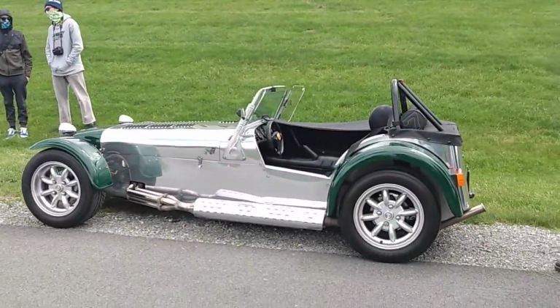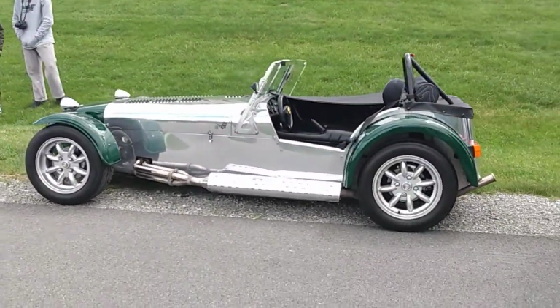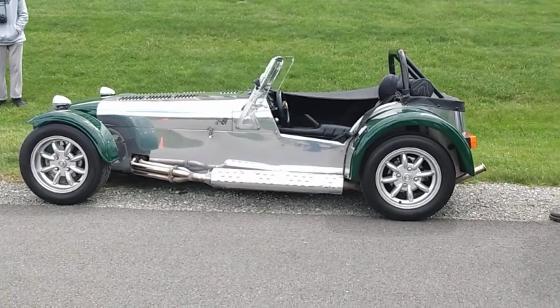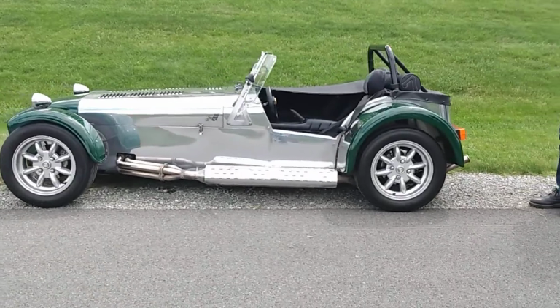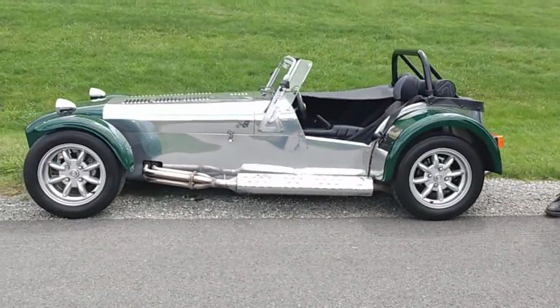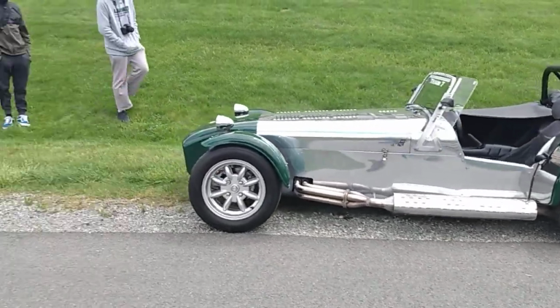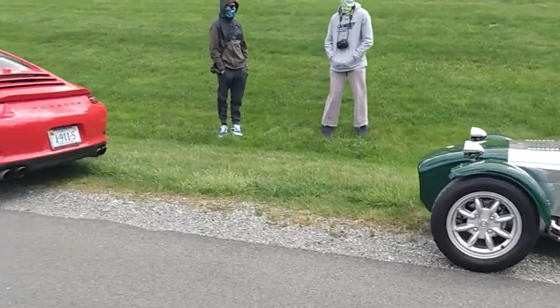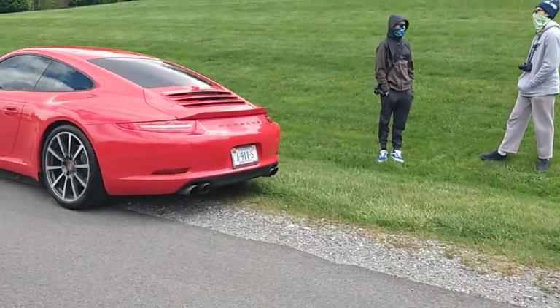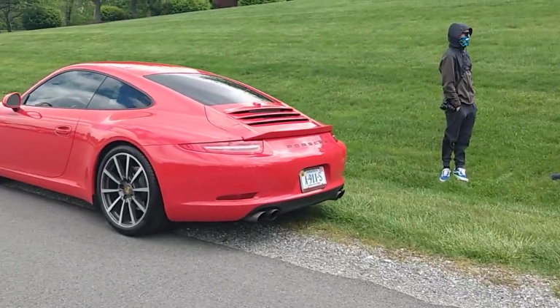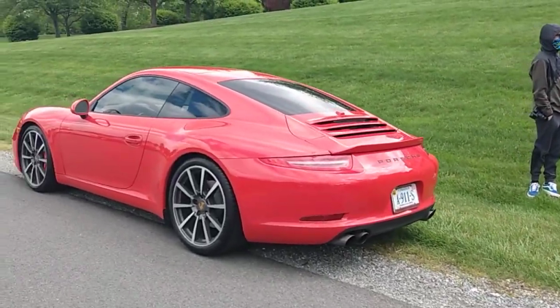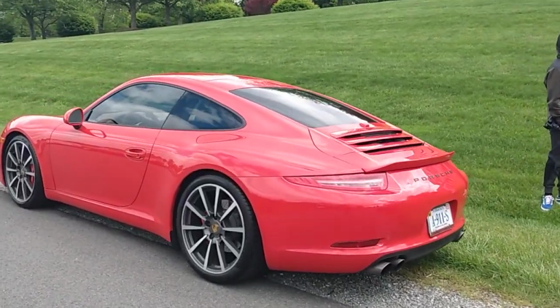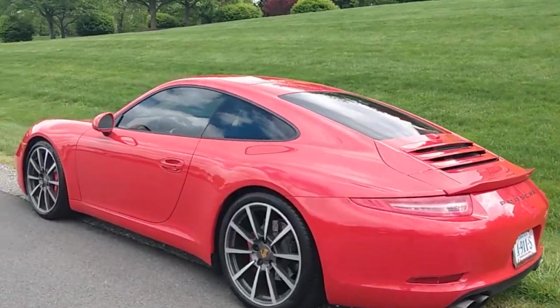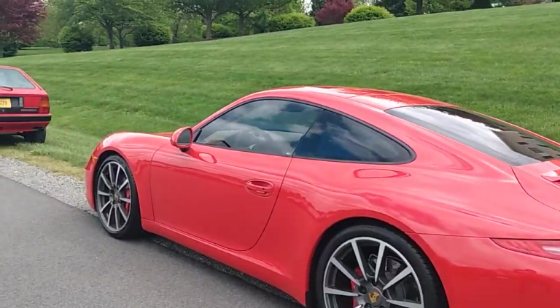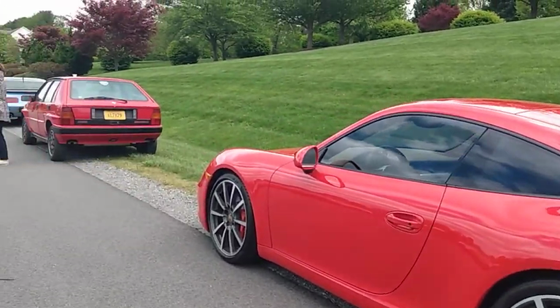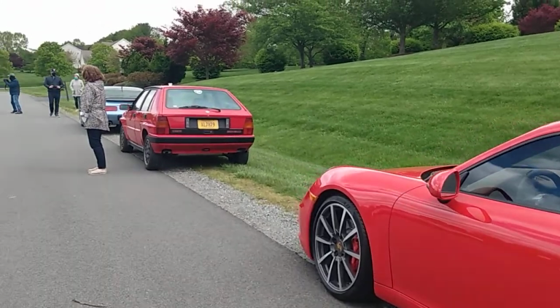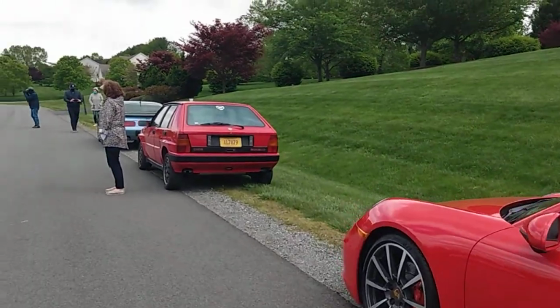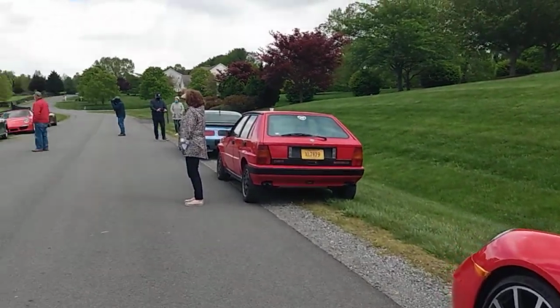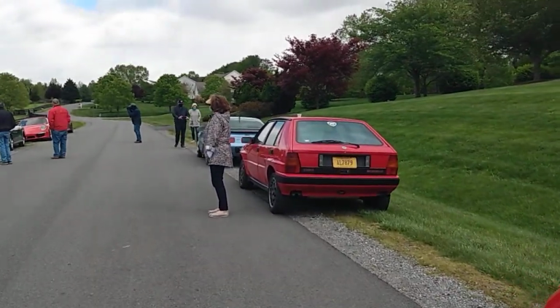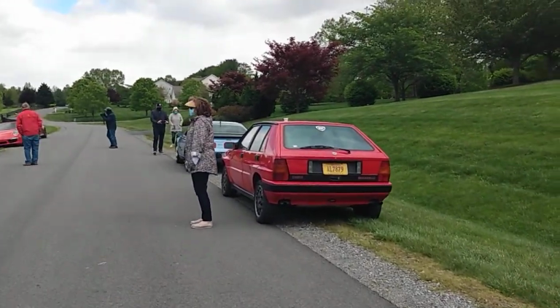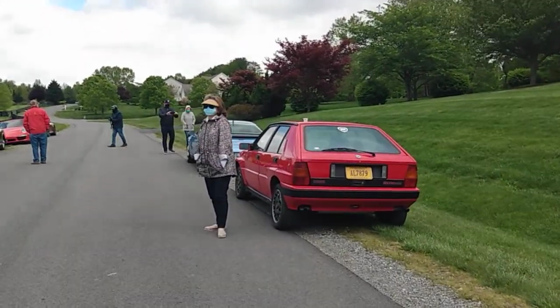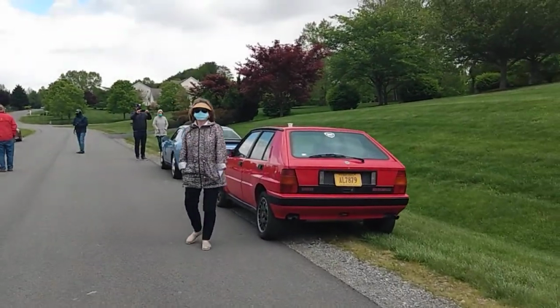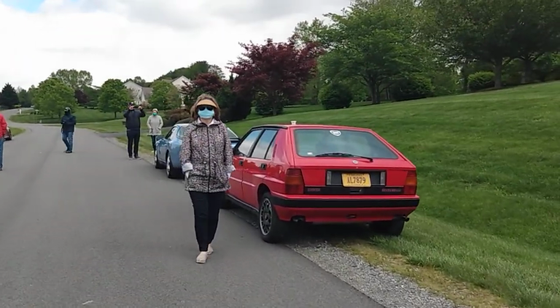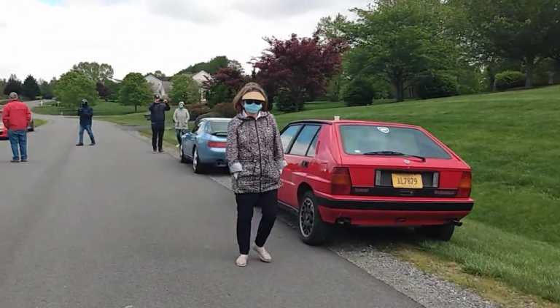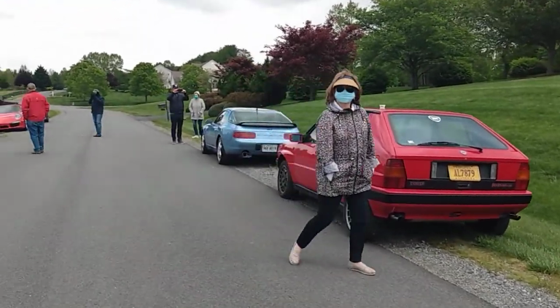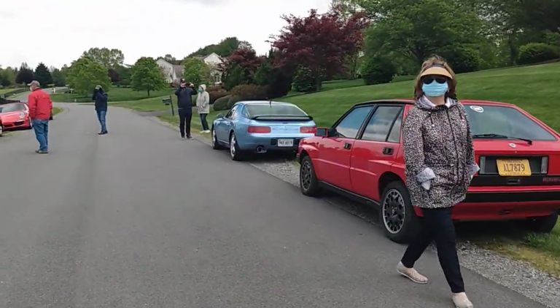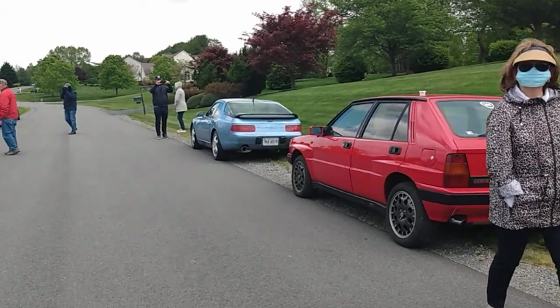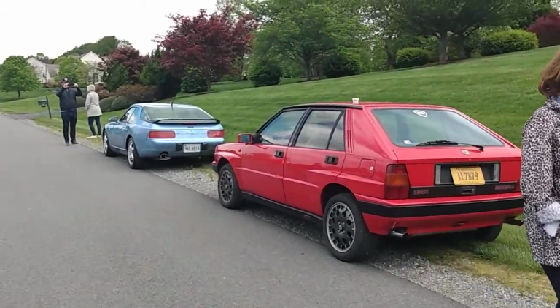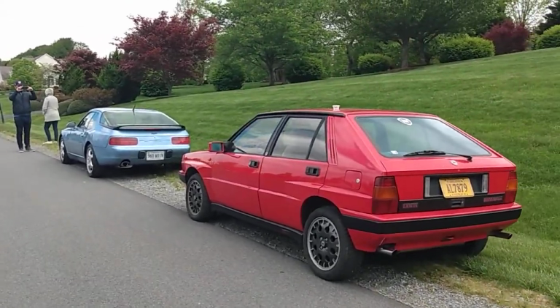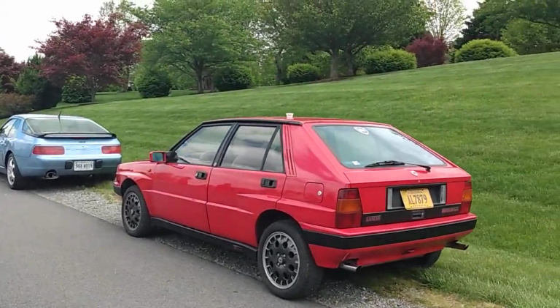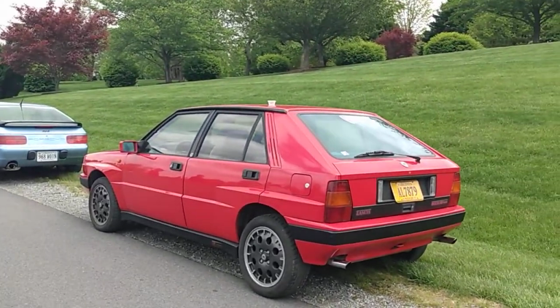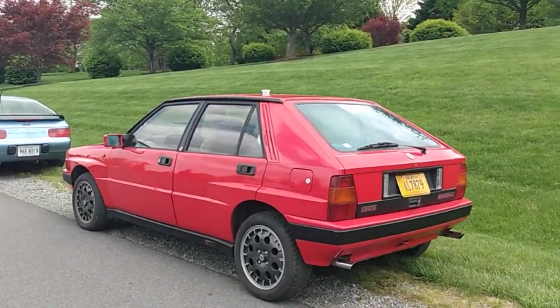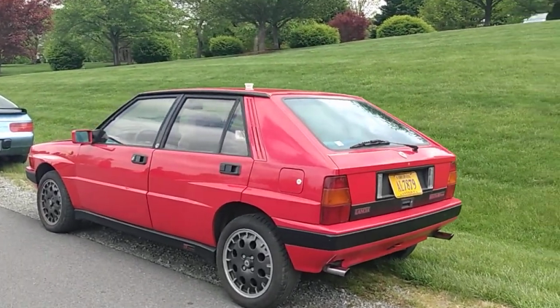Caterham 7, Lotus 7 — great 911s. And check out my full review of my Lancia Delta Integrale elsewhere on YouTube. Just Google 'Drive and Ivan' in any car and you'll find it.